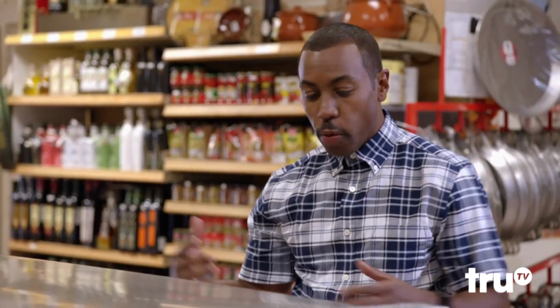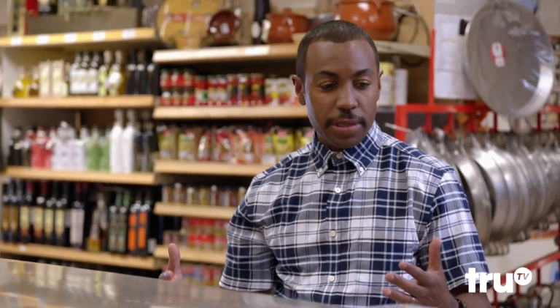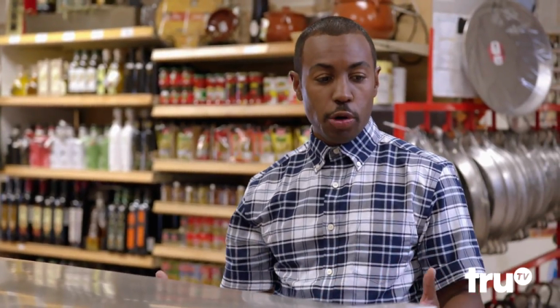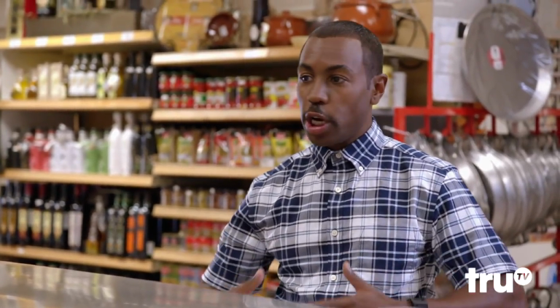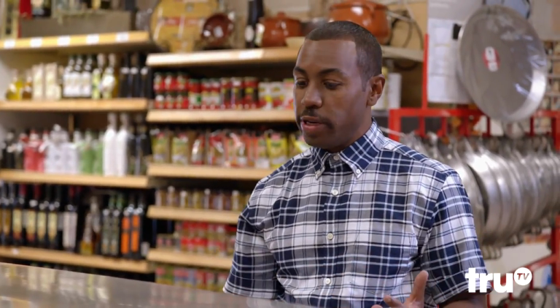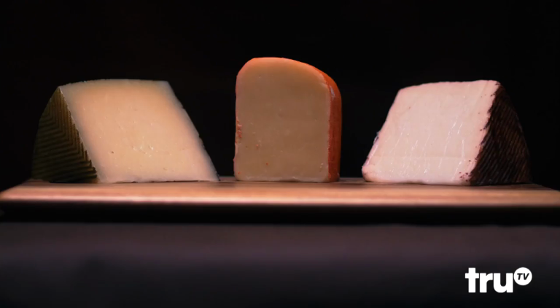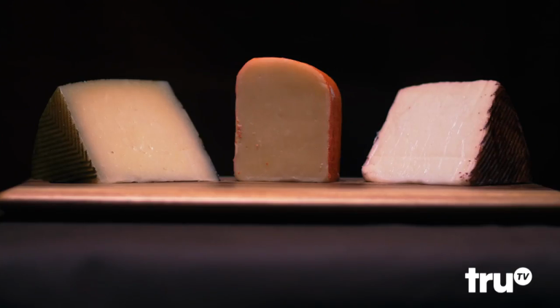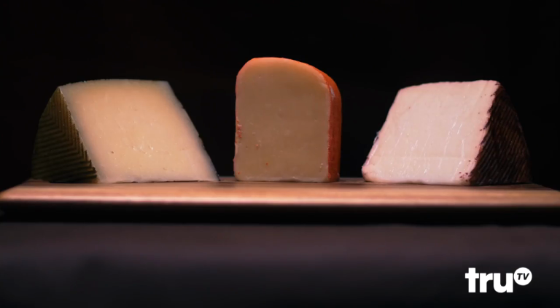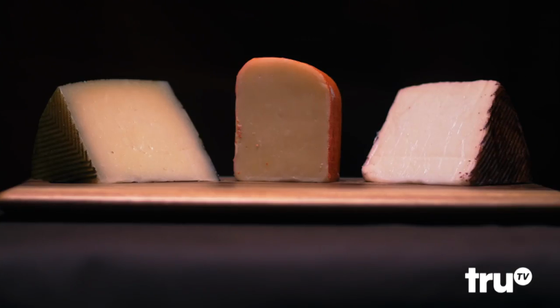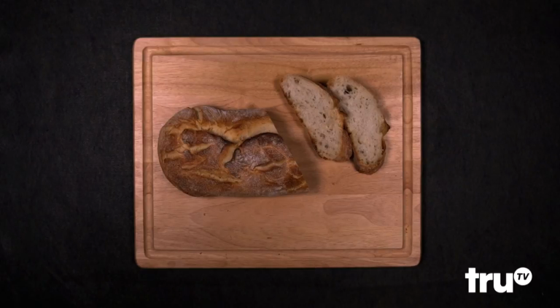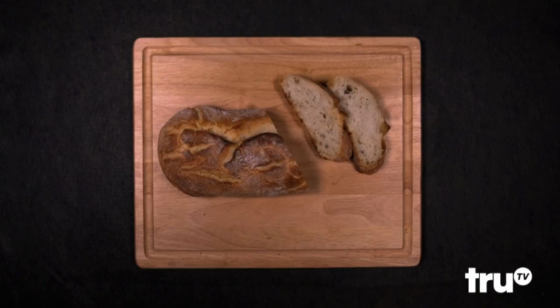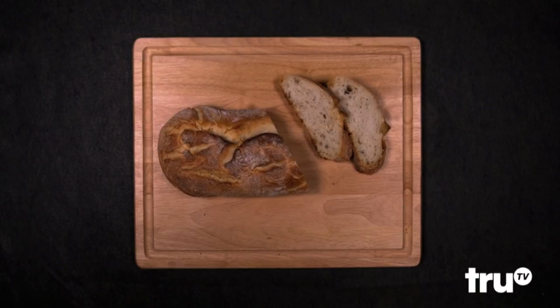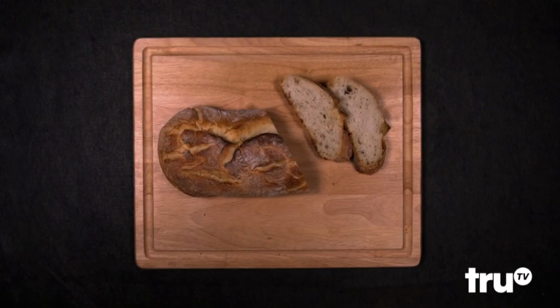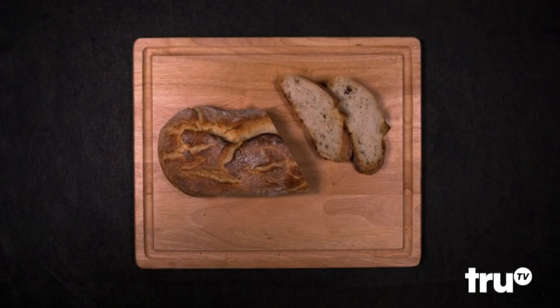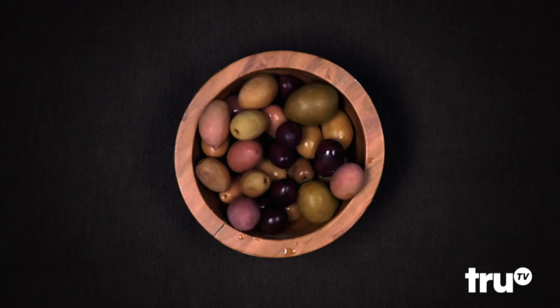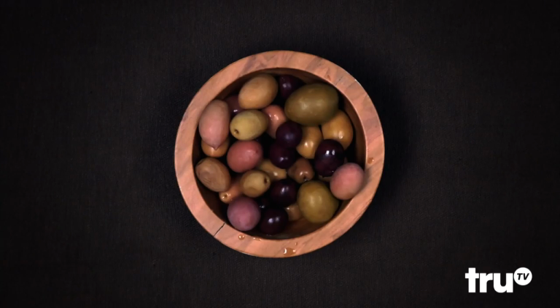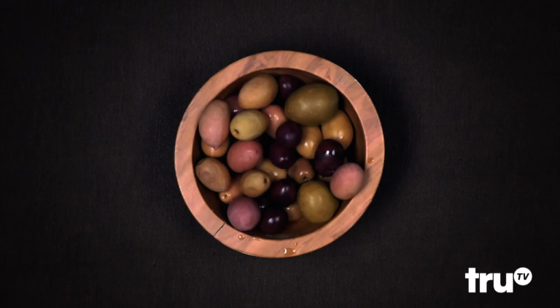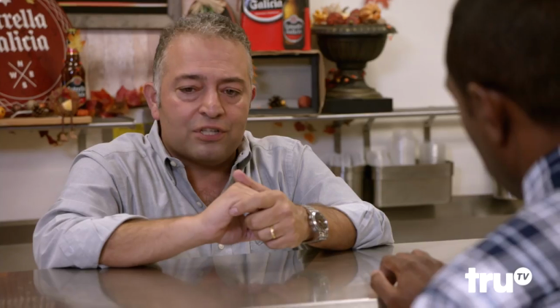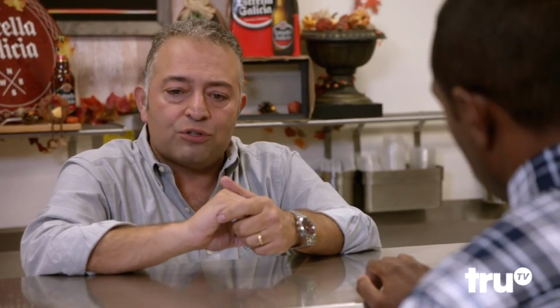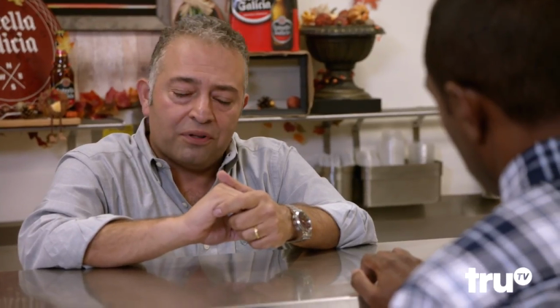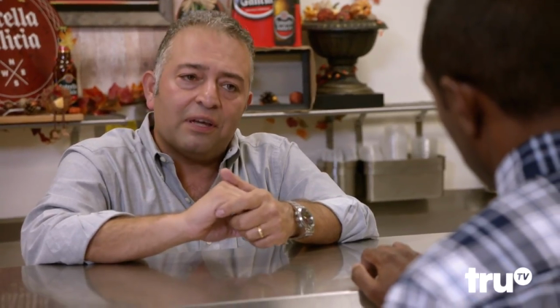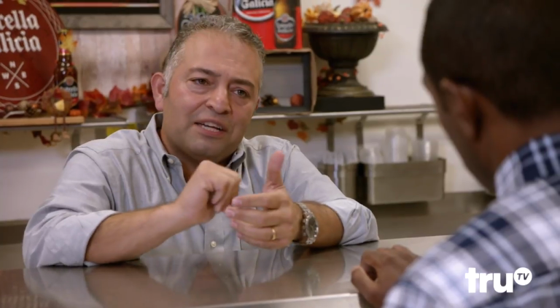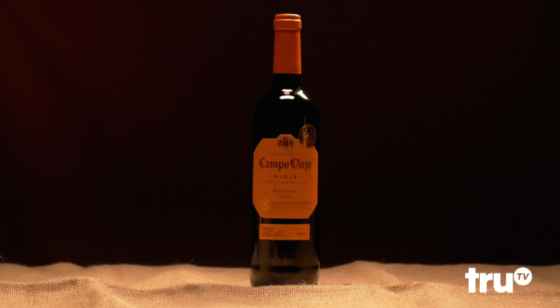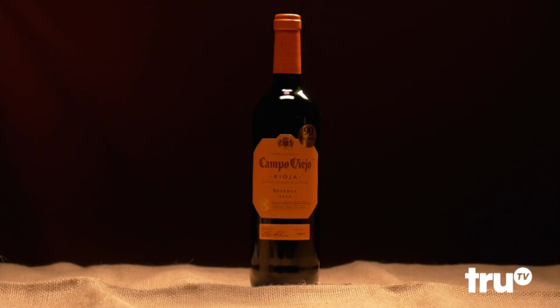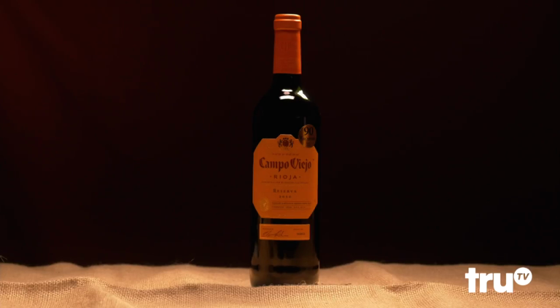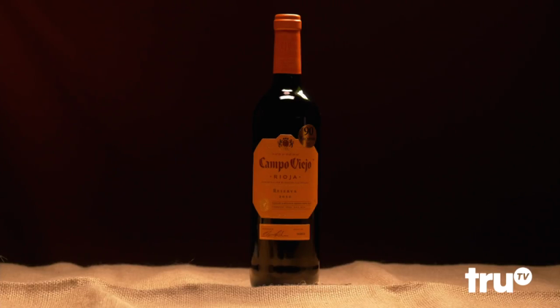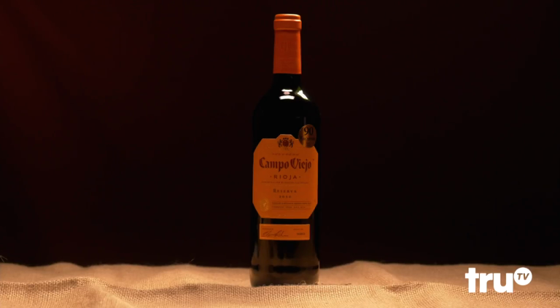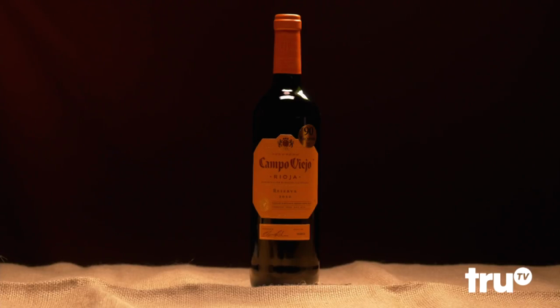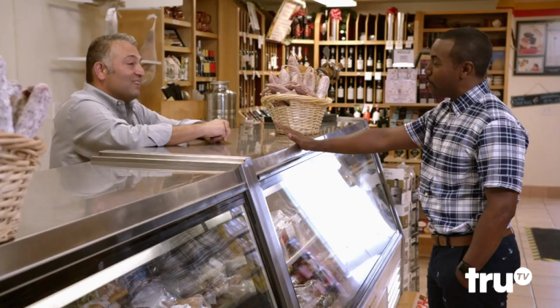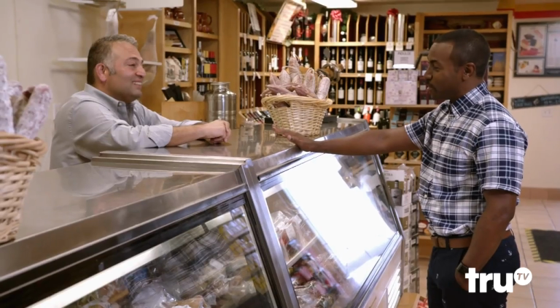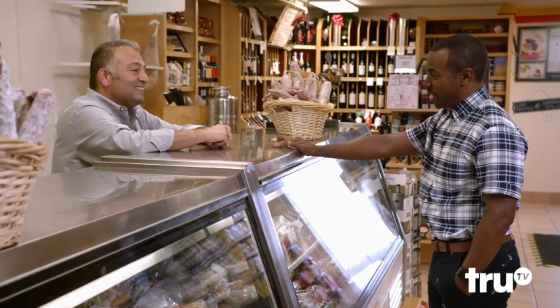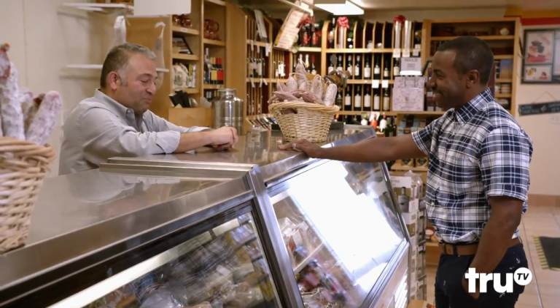What typically goes on a charcuterie tray? Mainly harder cheeses, of course, bread or crackers, olives. And the most important thing on my table: the wine. You definitely can't miss on the wine. That's right.